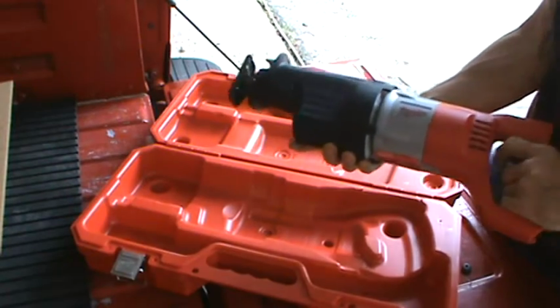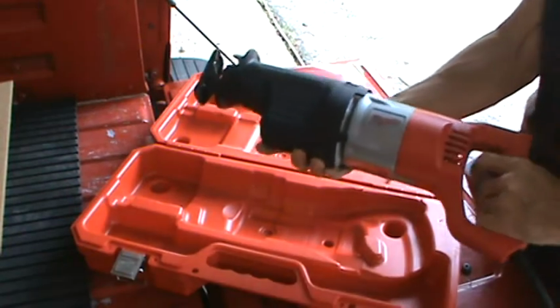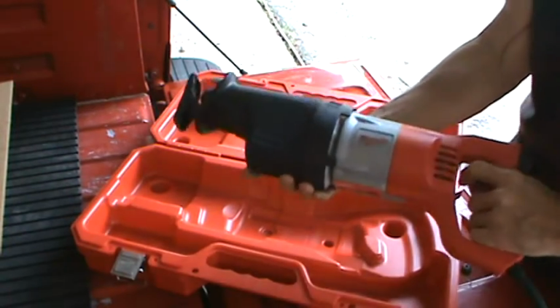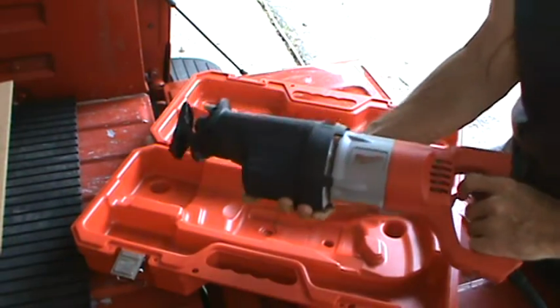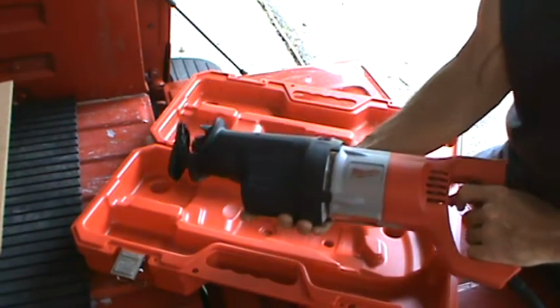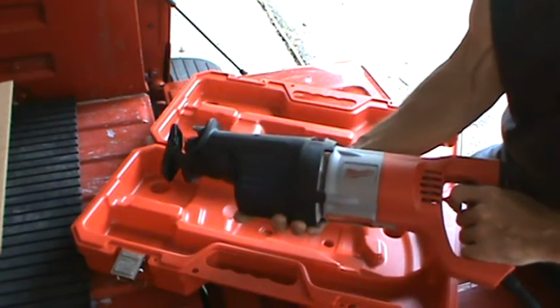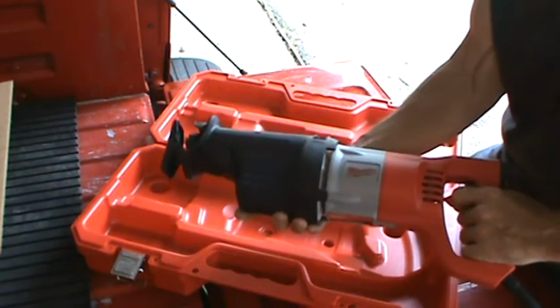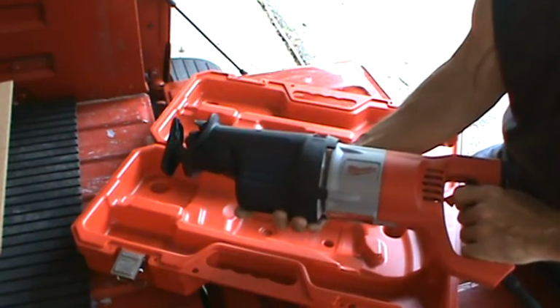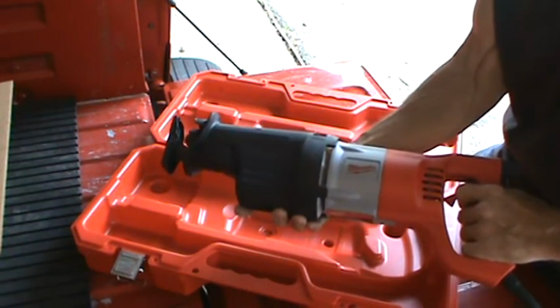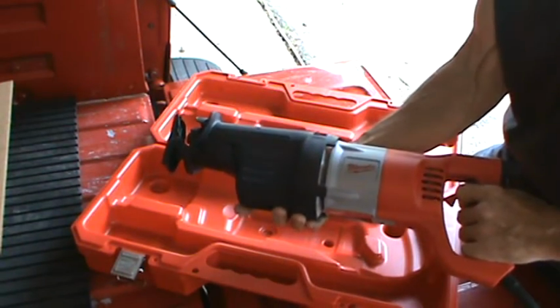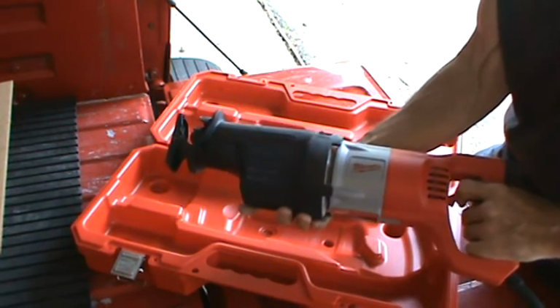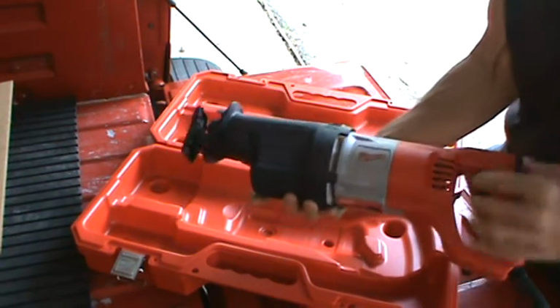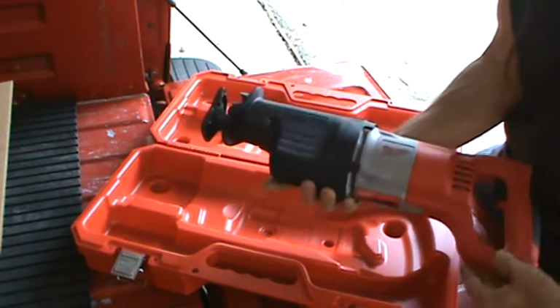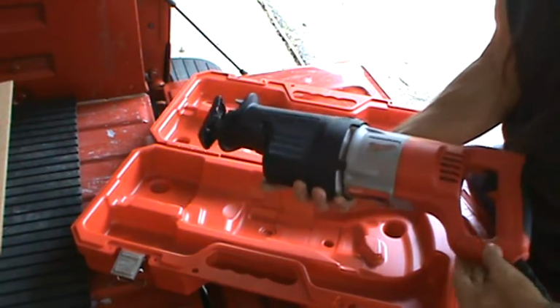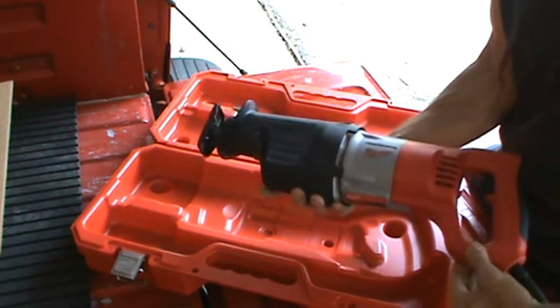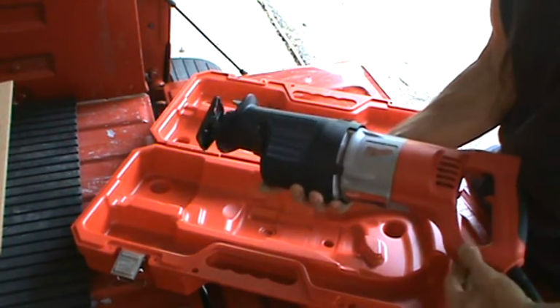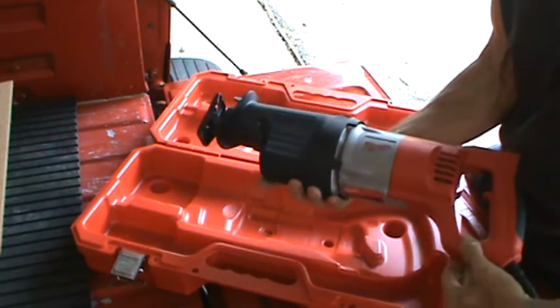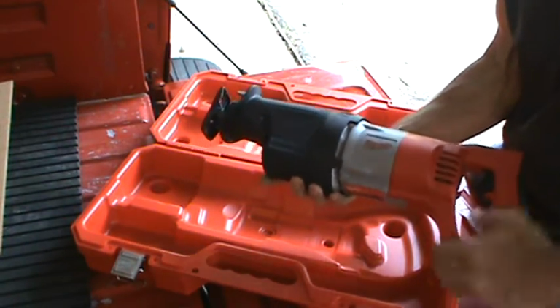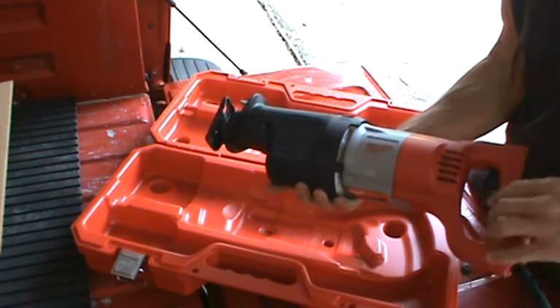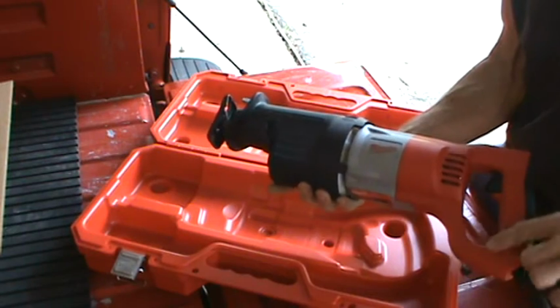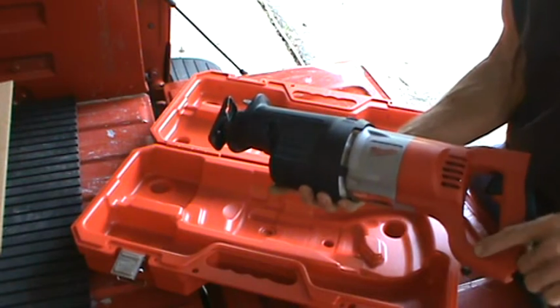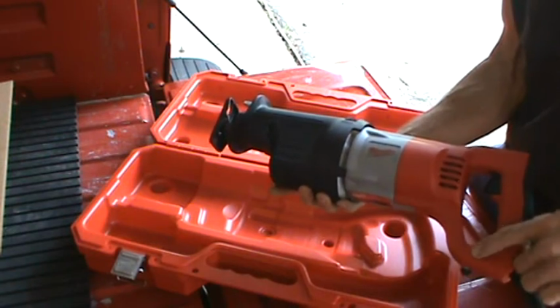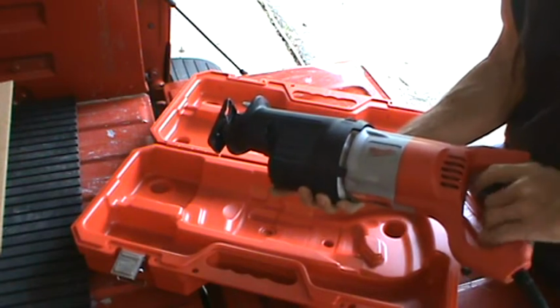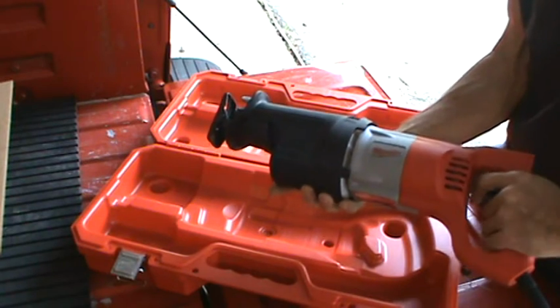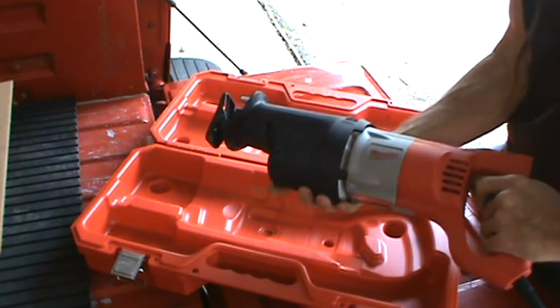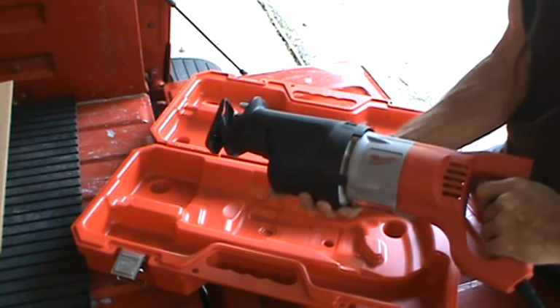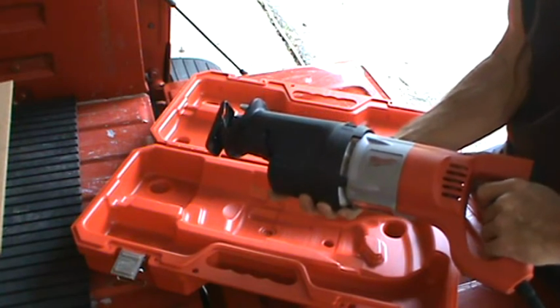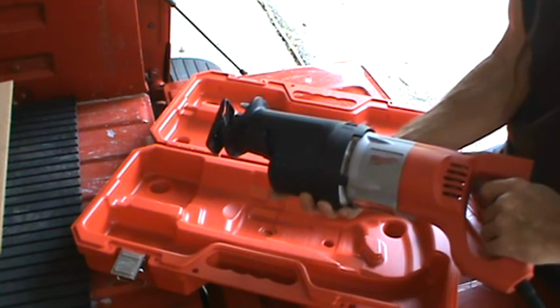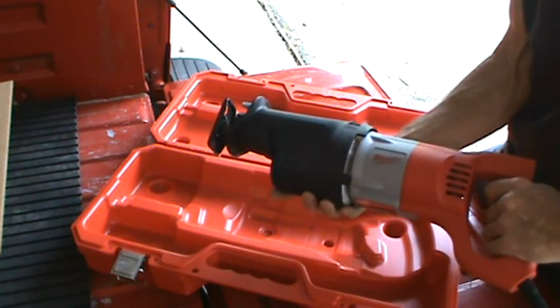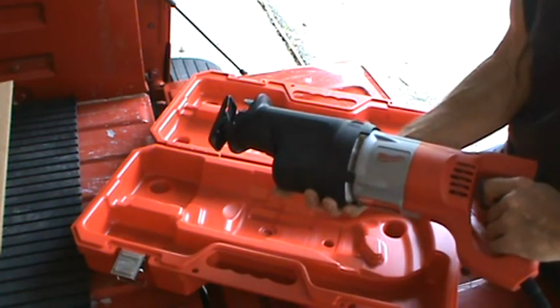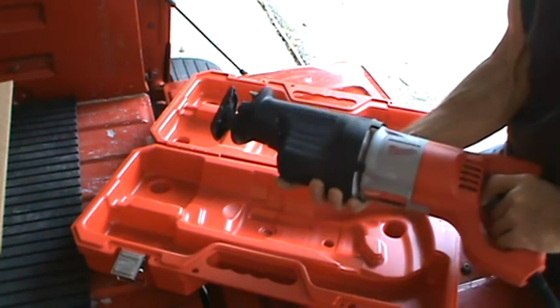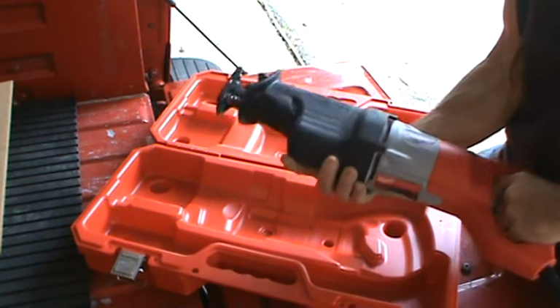It is variable speed, but the variable speed is in the trigger. It doesn't have the dial down at the bottom — variable speed is in the trigger.